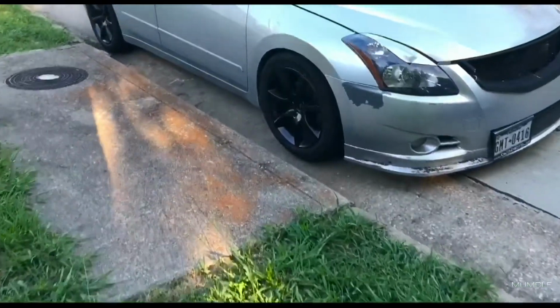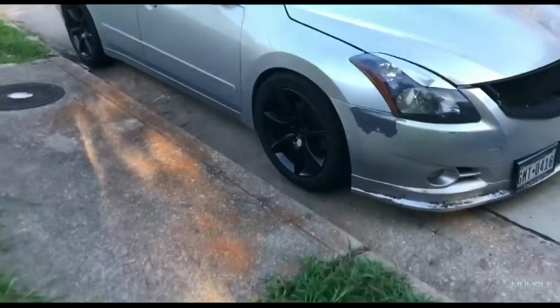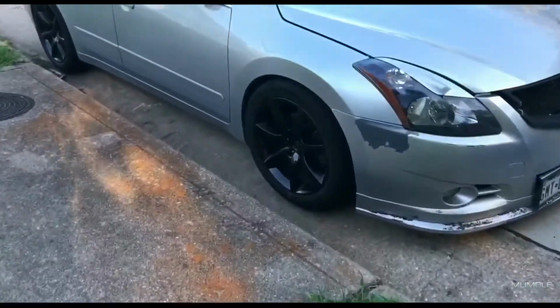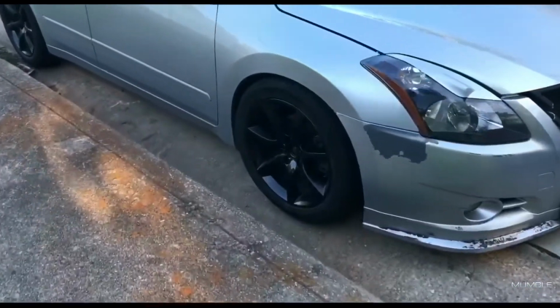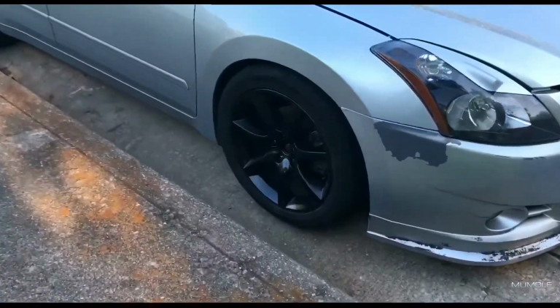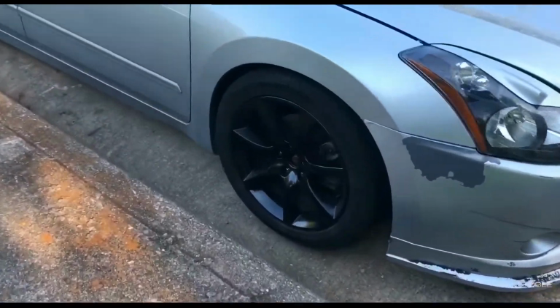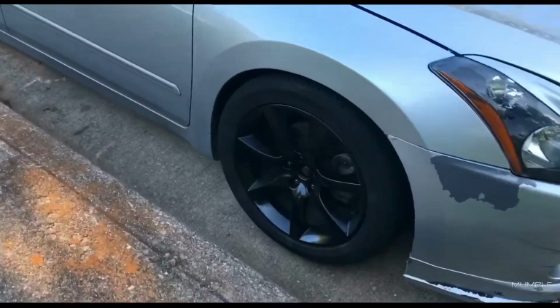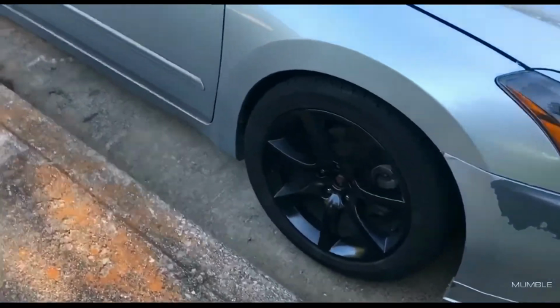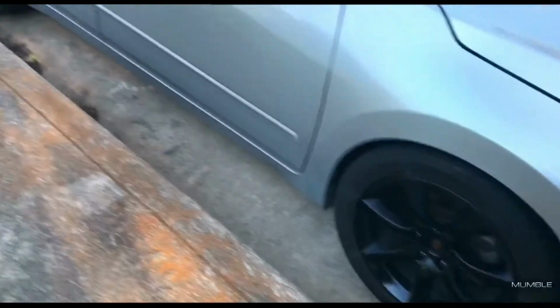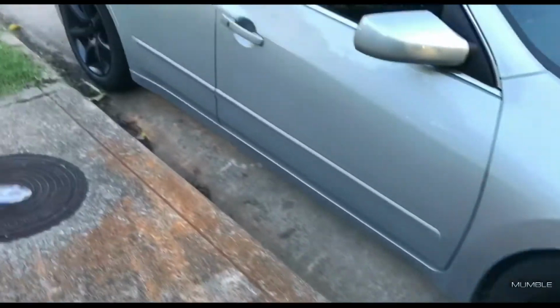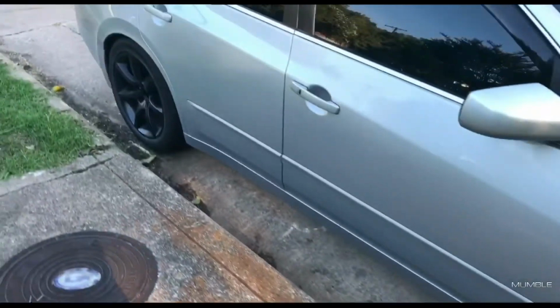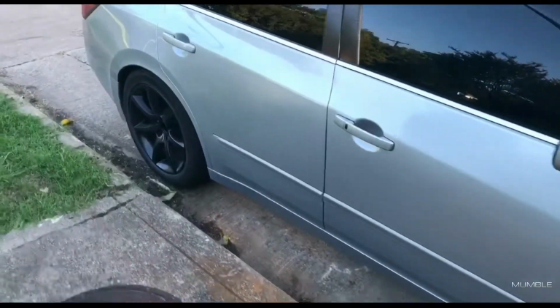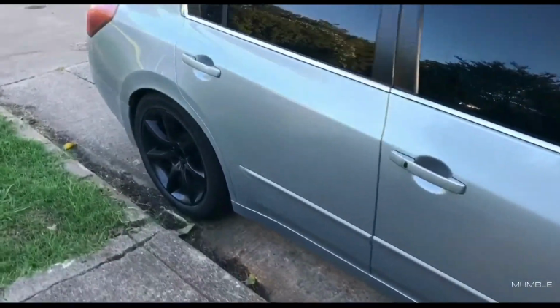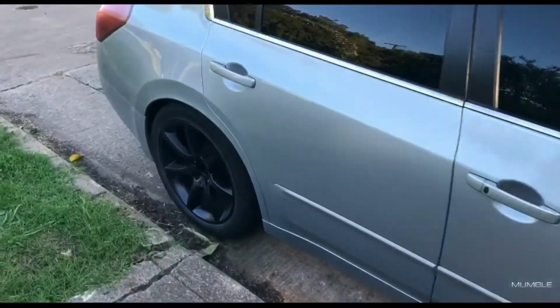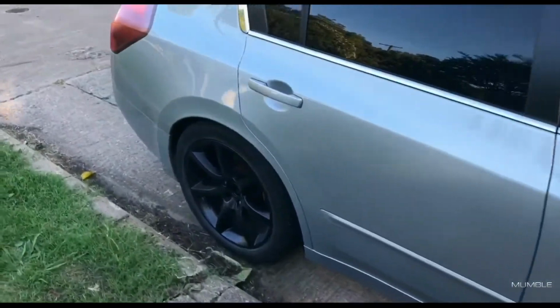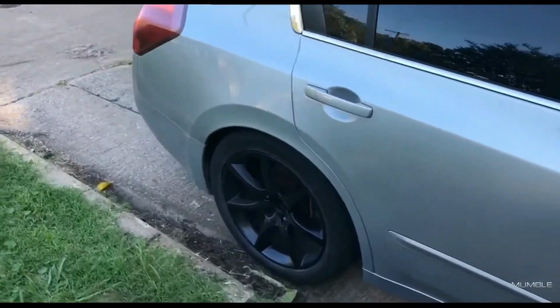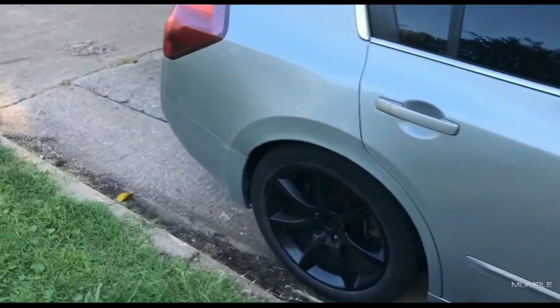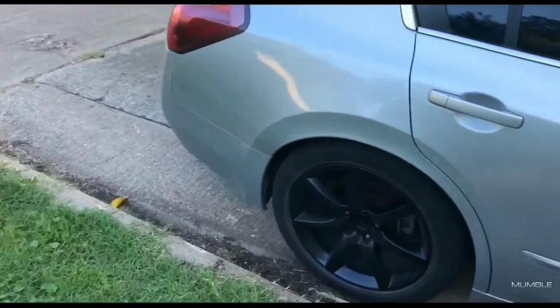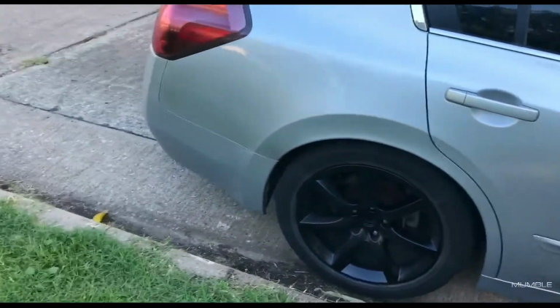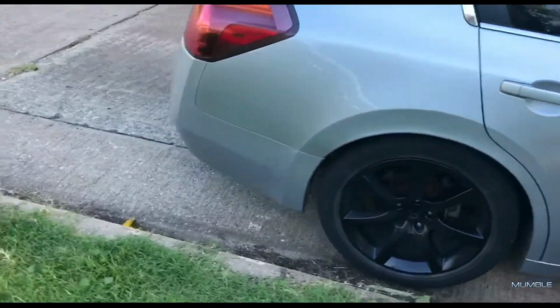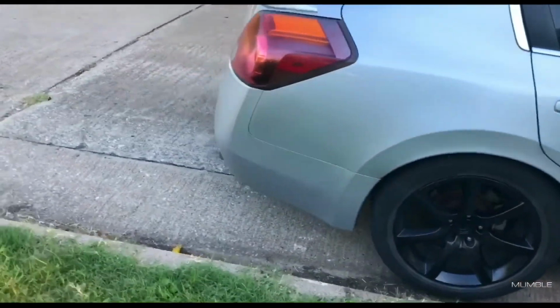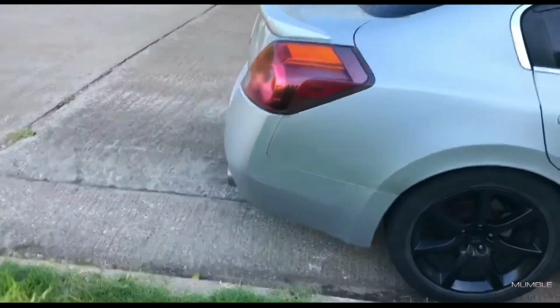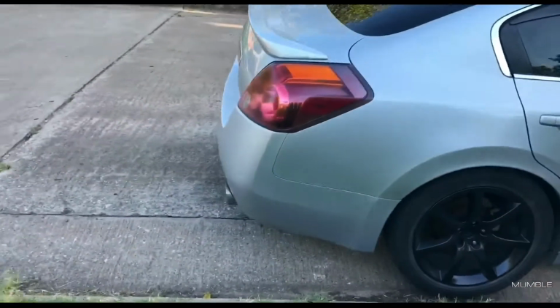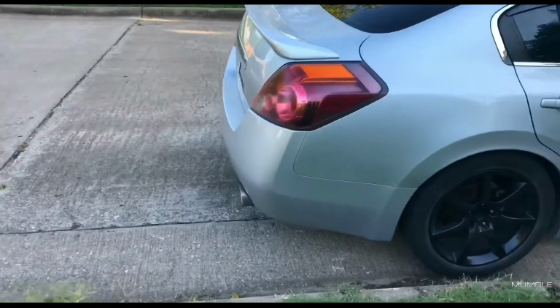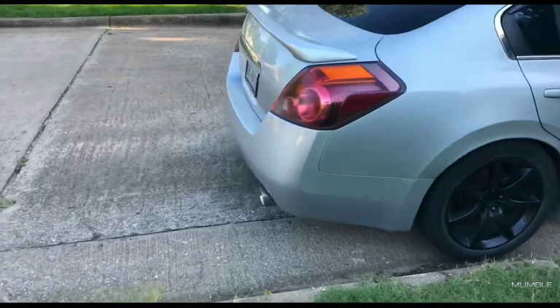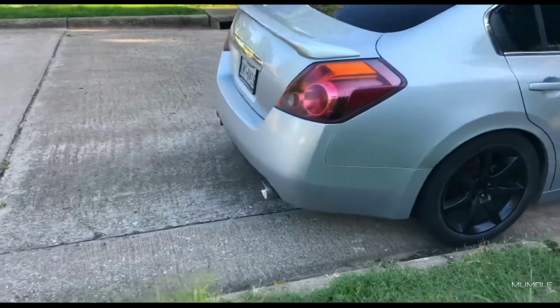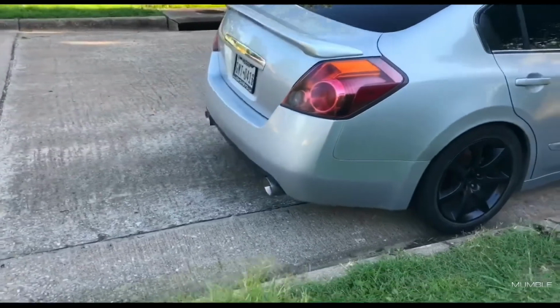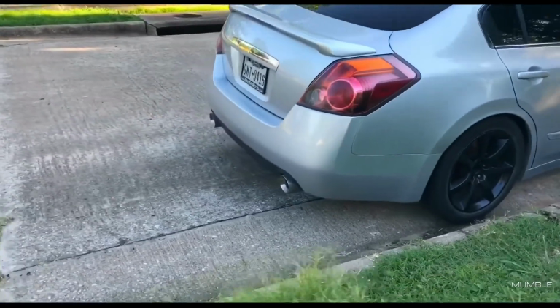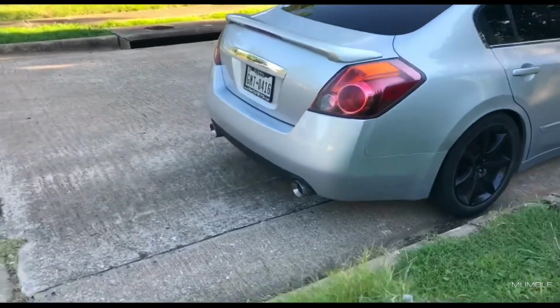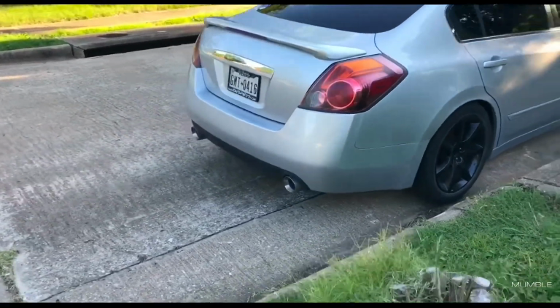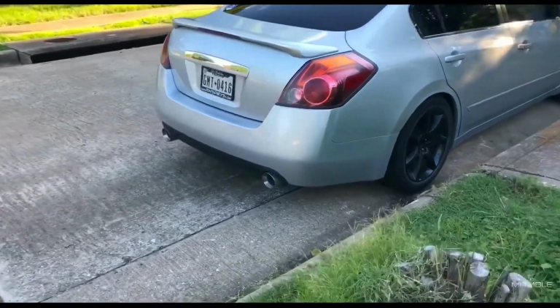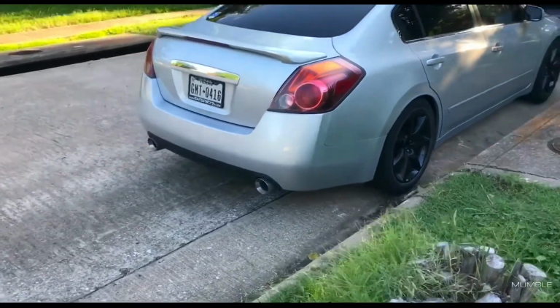Went ahead and recorded another video of this car the next morning. See, this is the other side where none of those wheels were scratched up. Quick walk-around — should I do more videos on this car? The tow ads need to be redone.